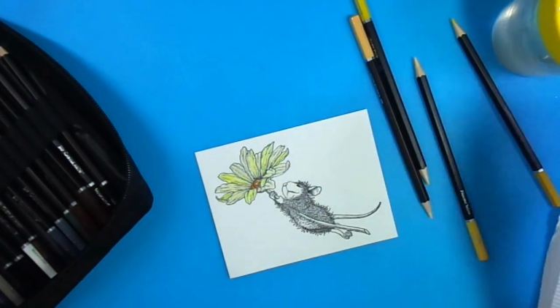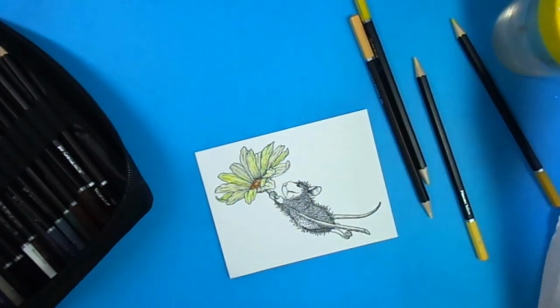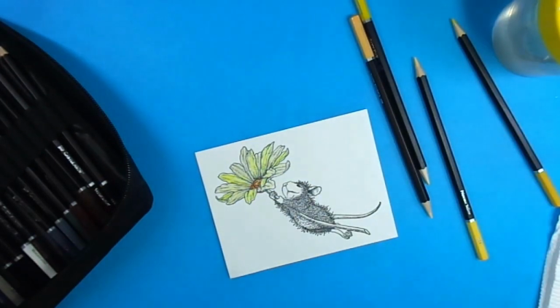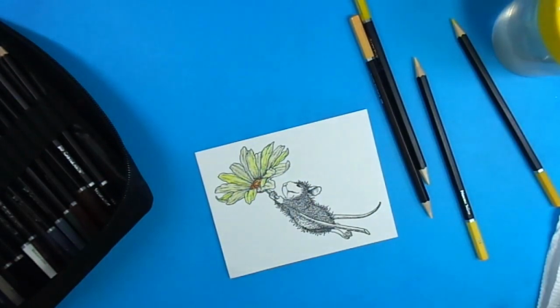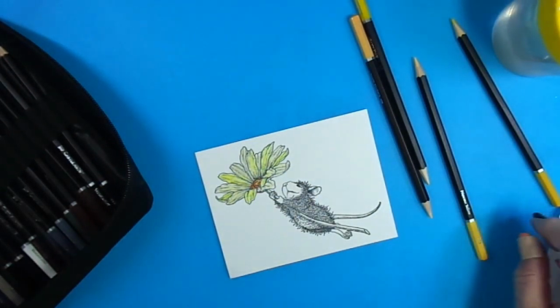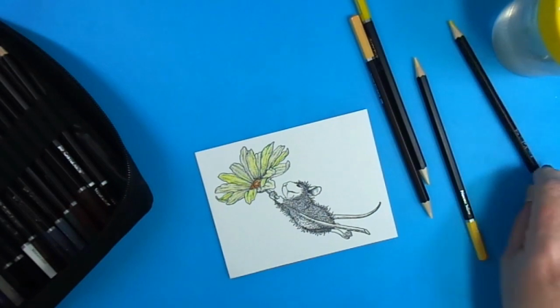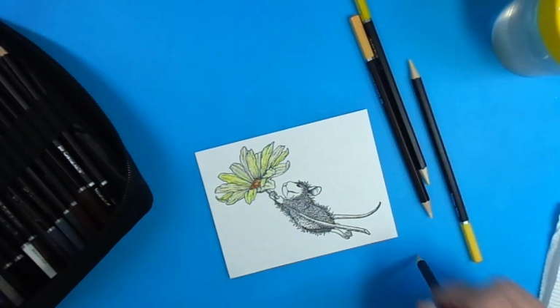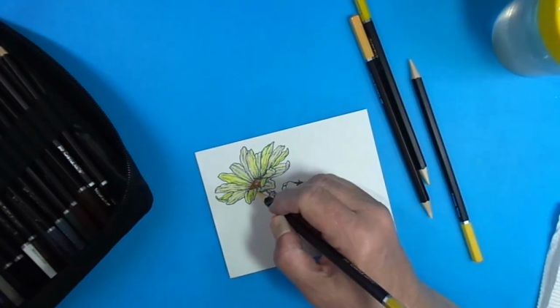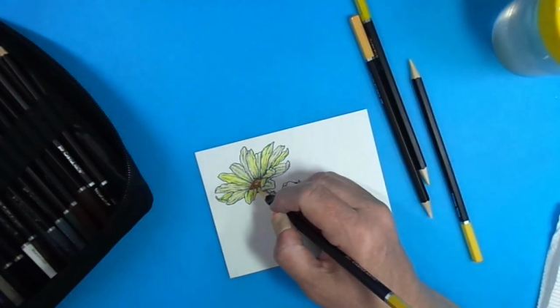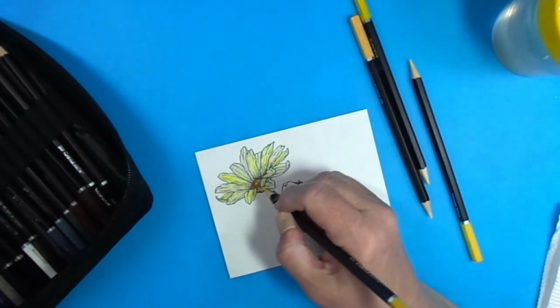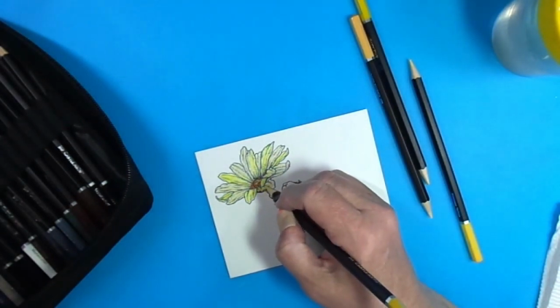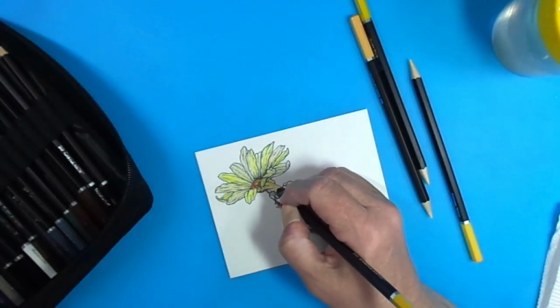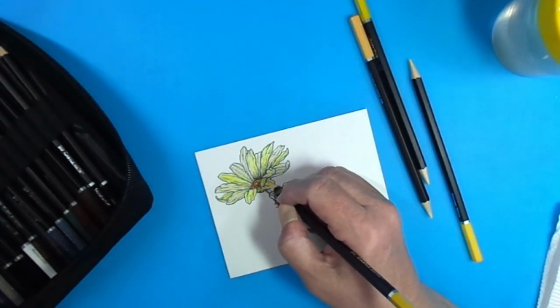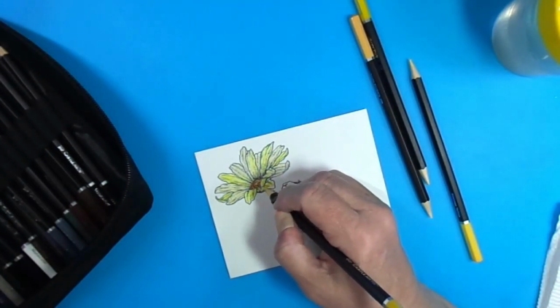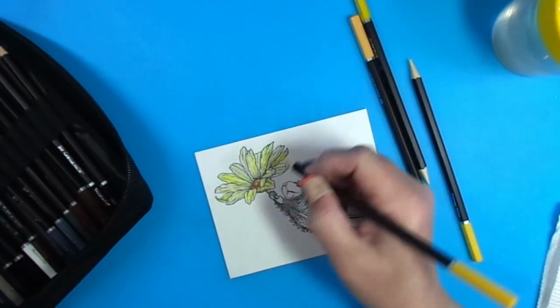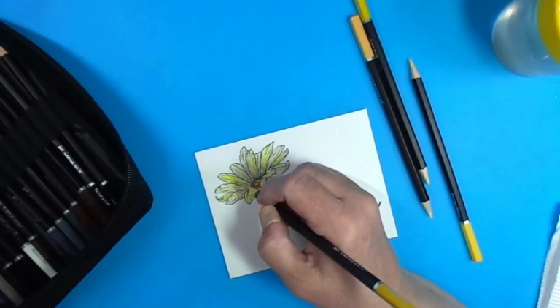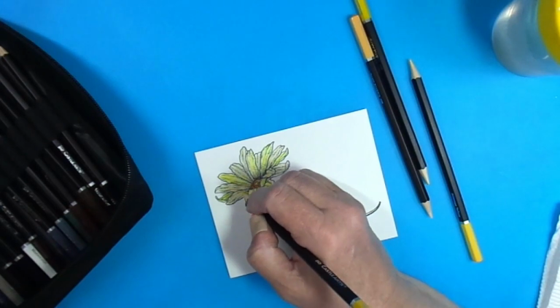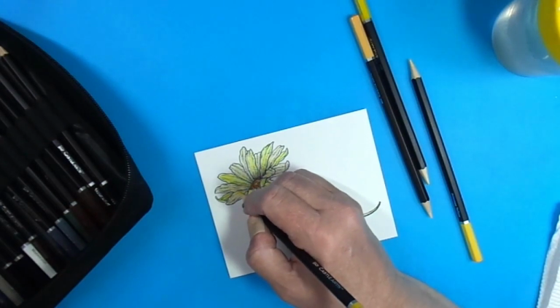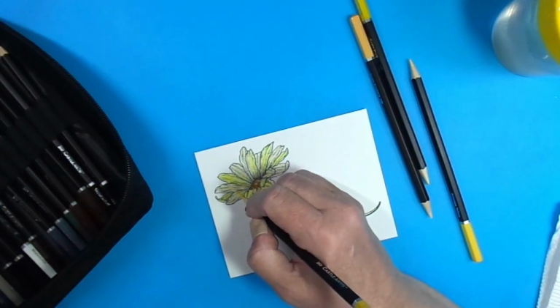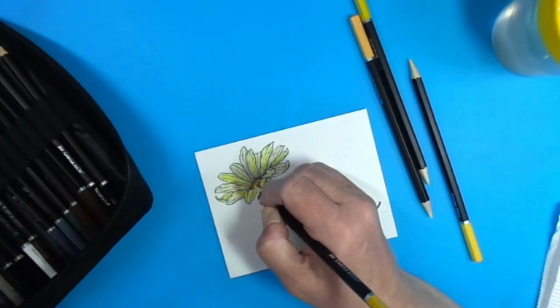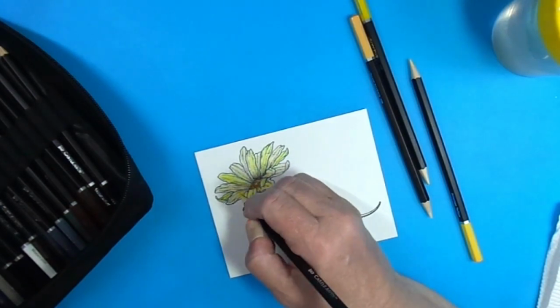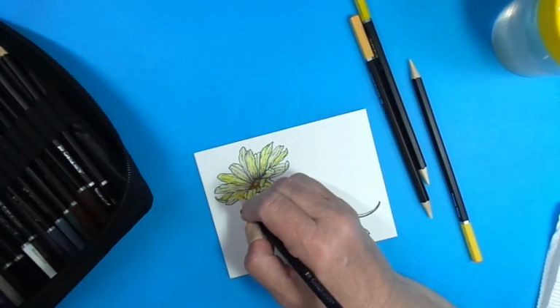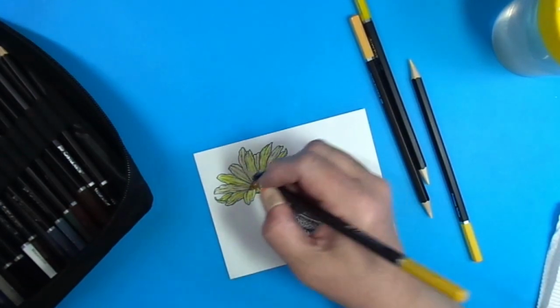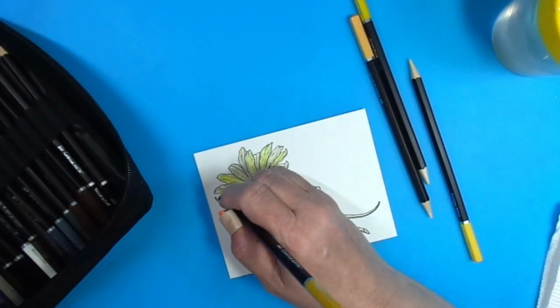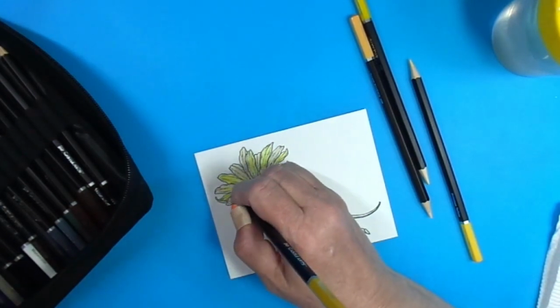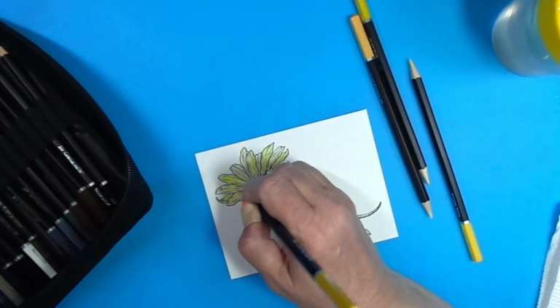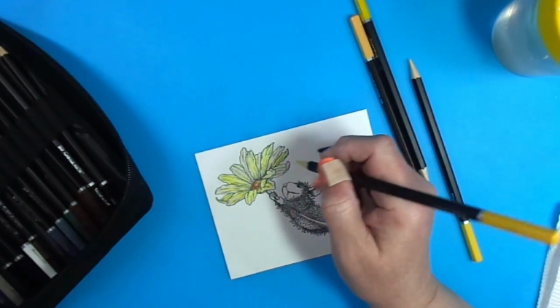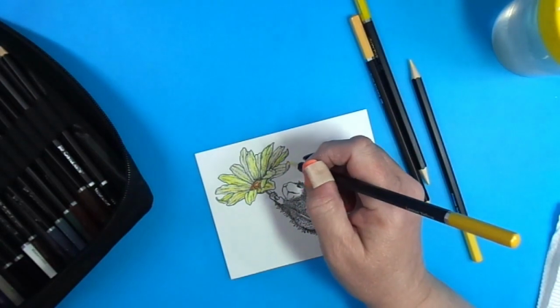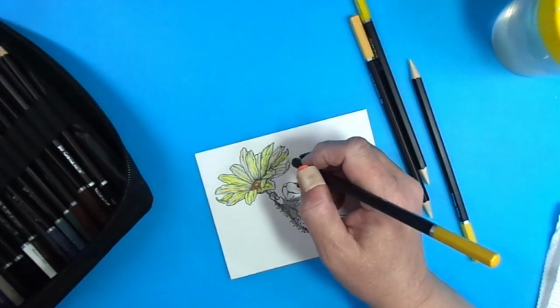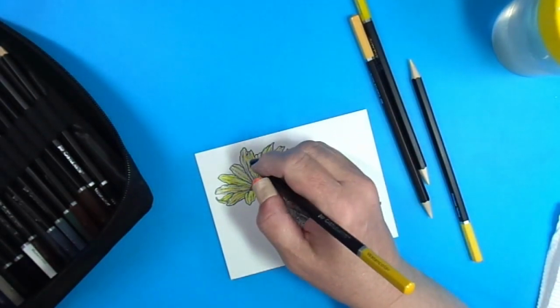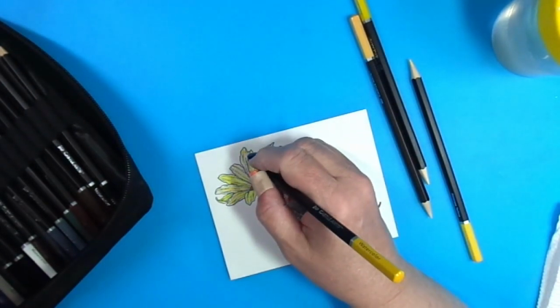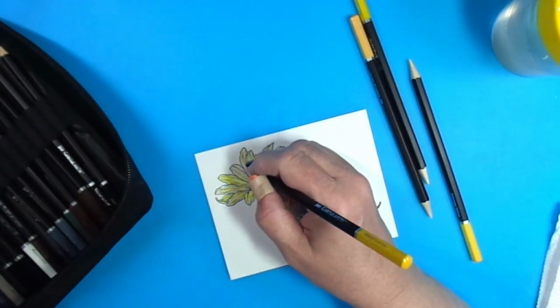For the inside of the daisy I'm using a brown color and just lightening that up a little bit with water, then going back in with some more yellow for the petals. You could make this any color flower that you'd like — there are a lot of really pretty examples out there.